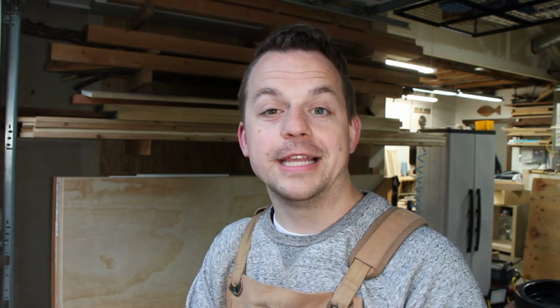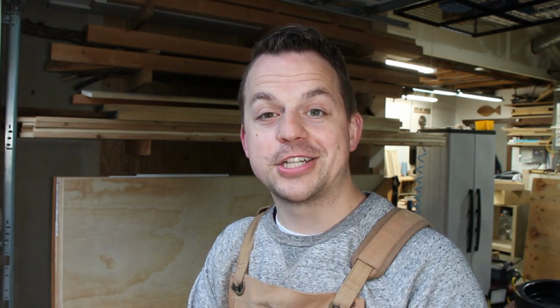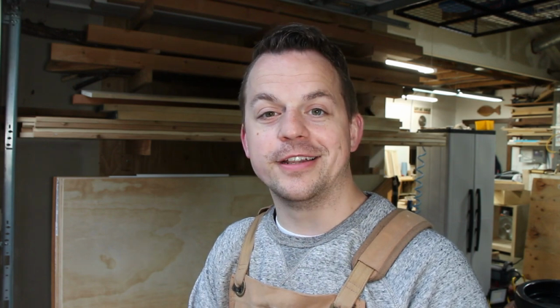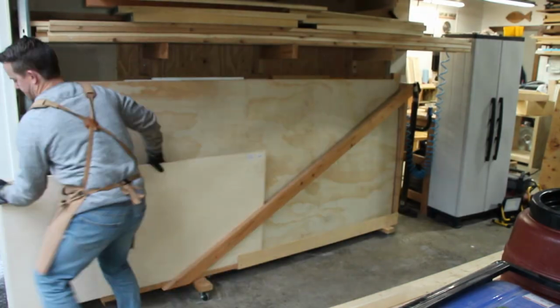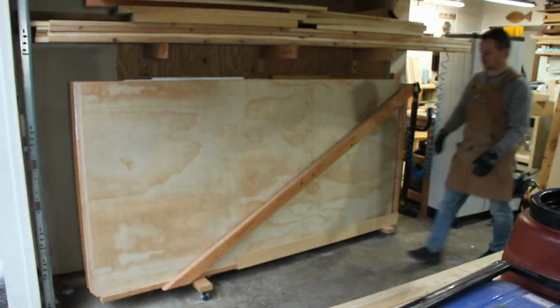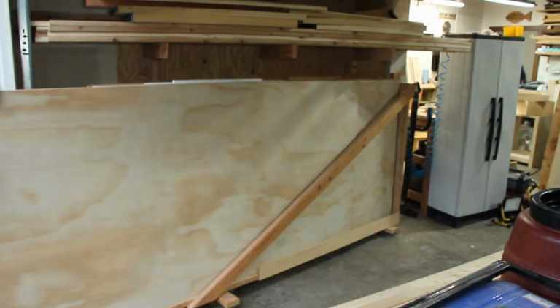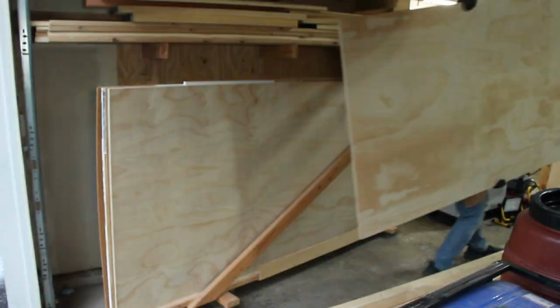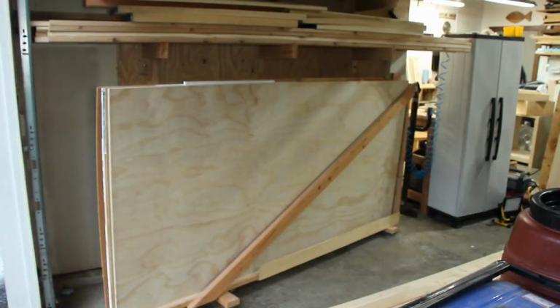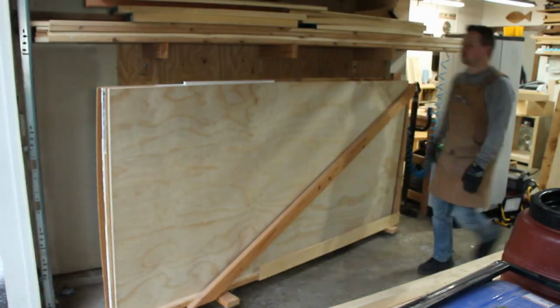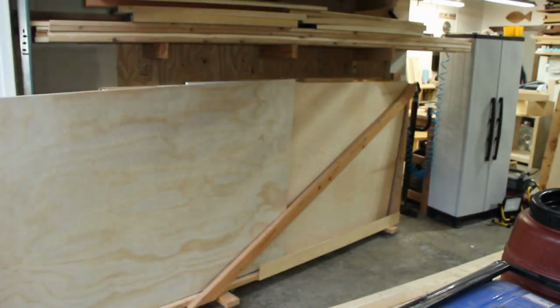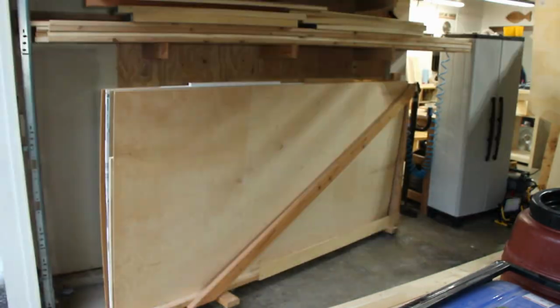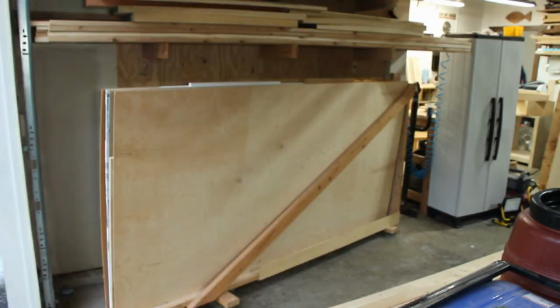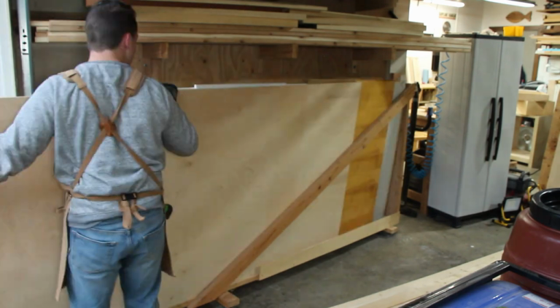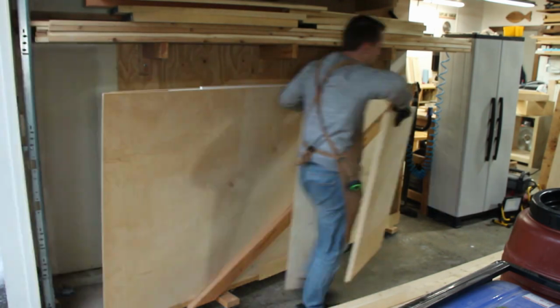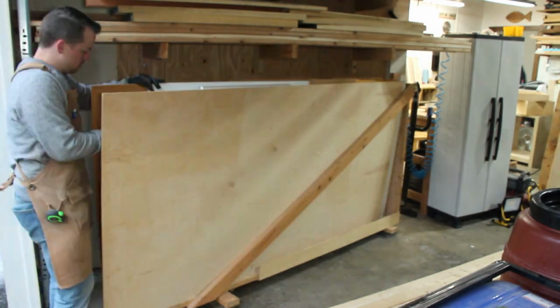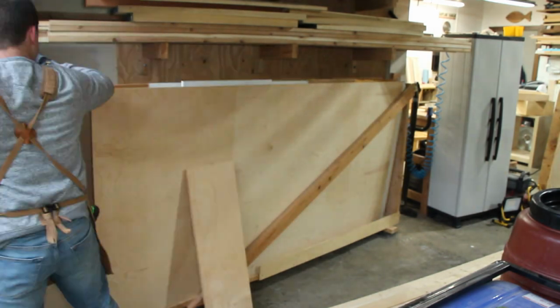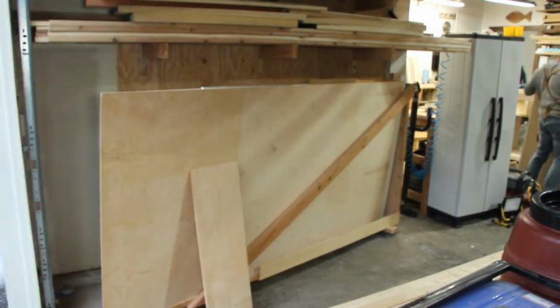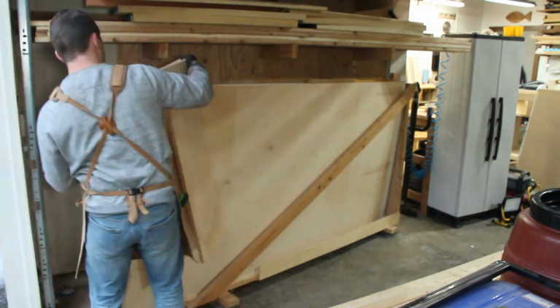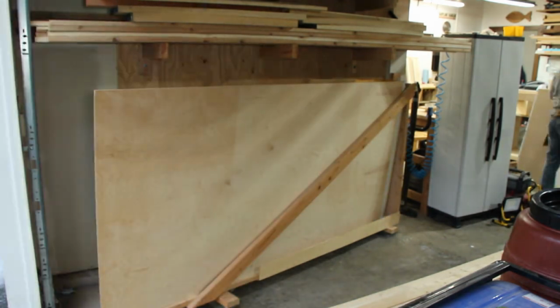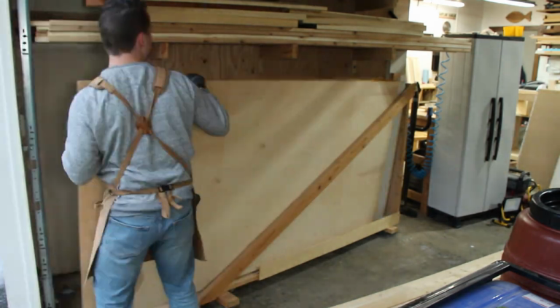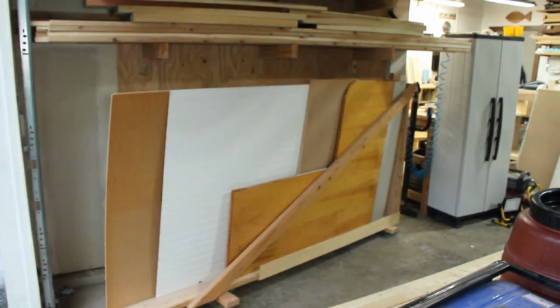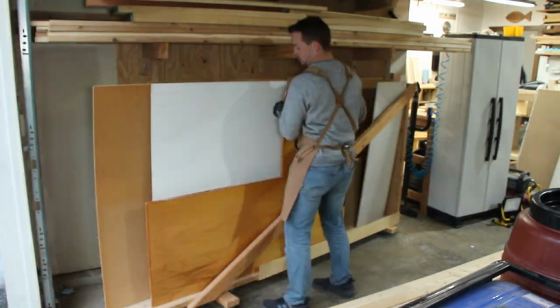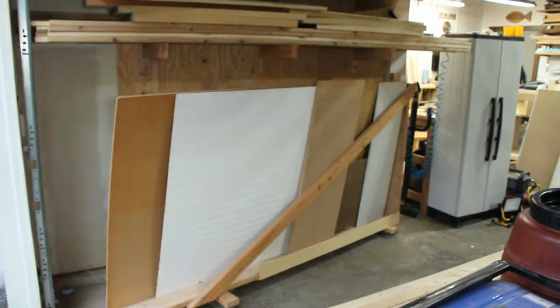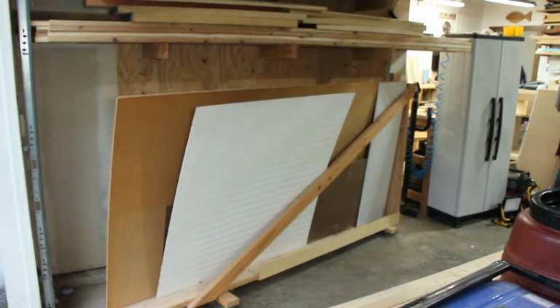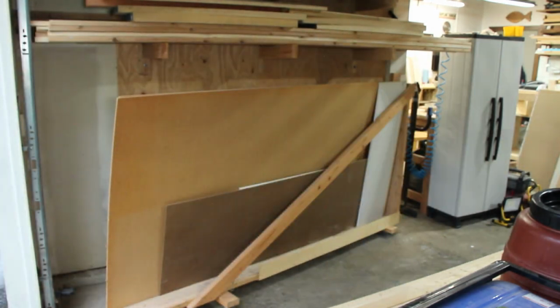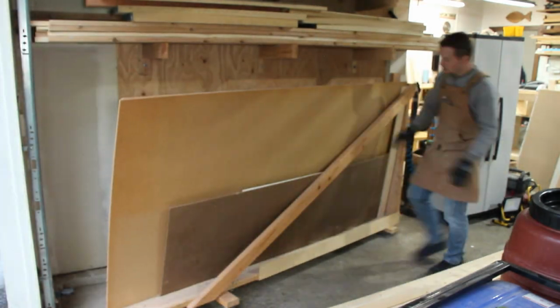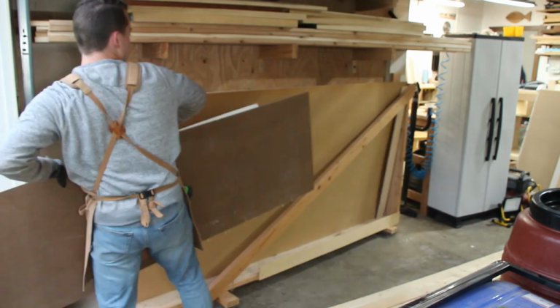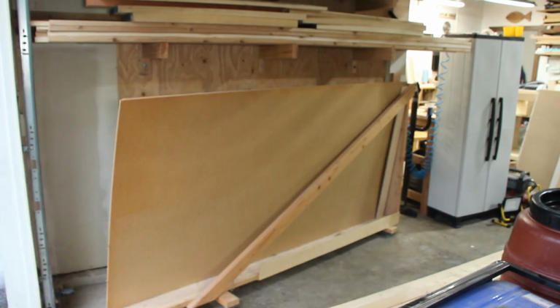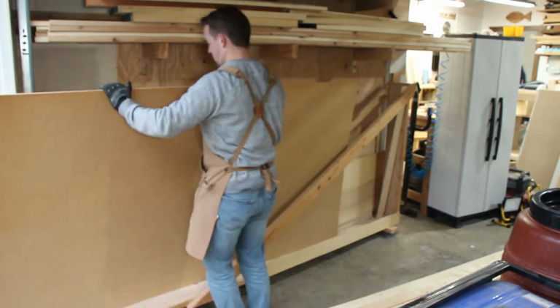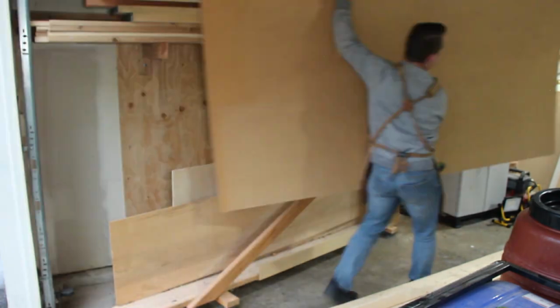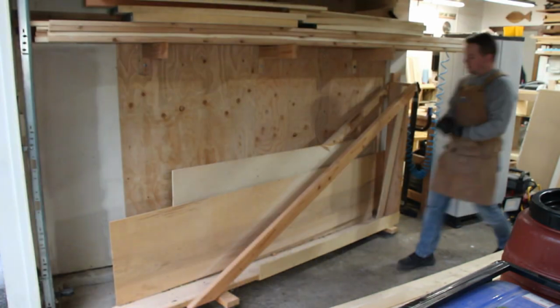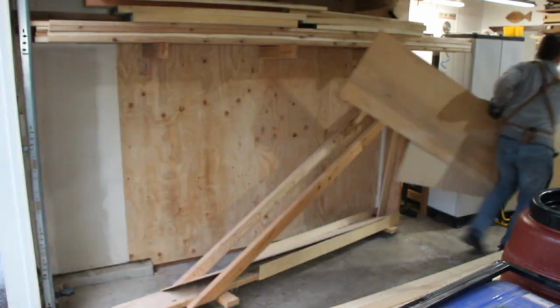Let's get started. This whole thing can be made out of 2x8s, 2x4s, and hardware you can find in your local big box store.